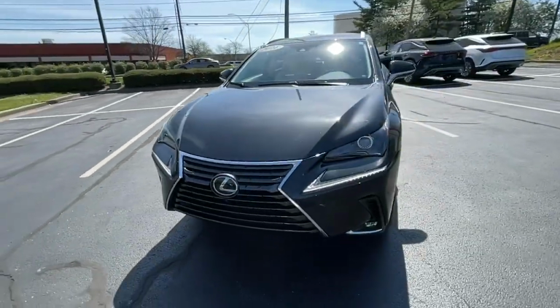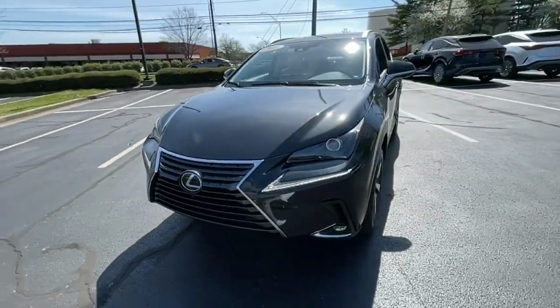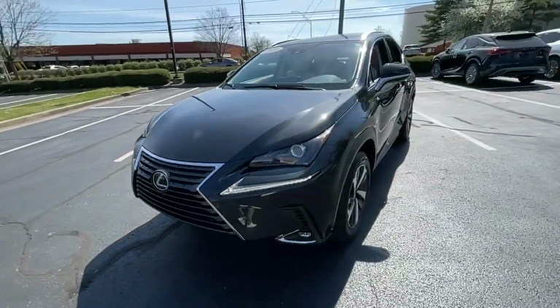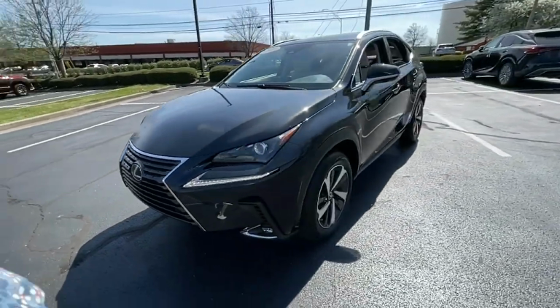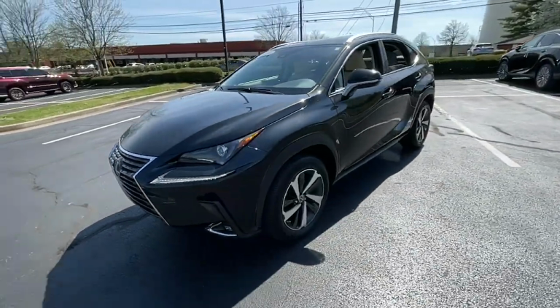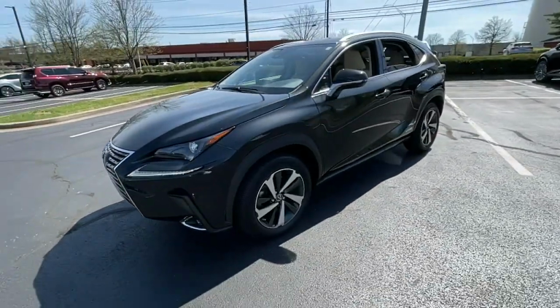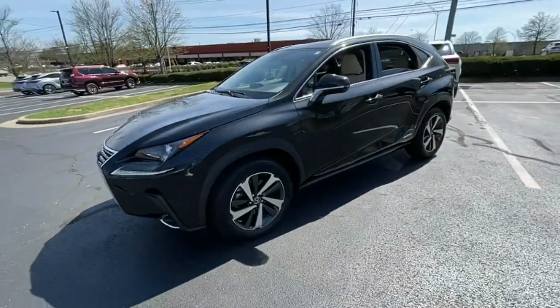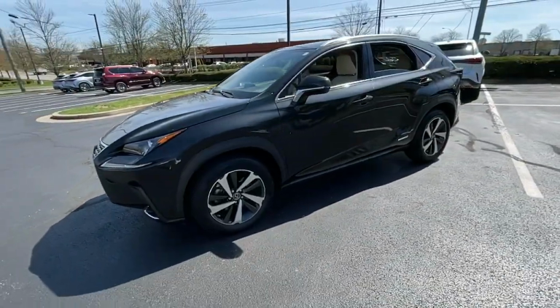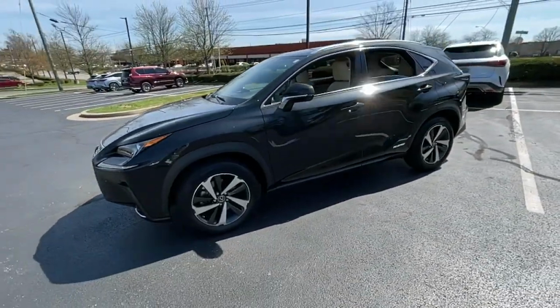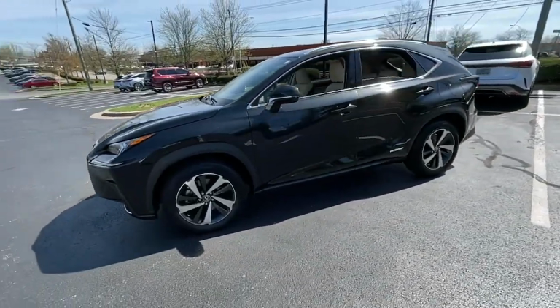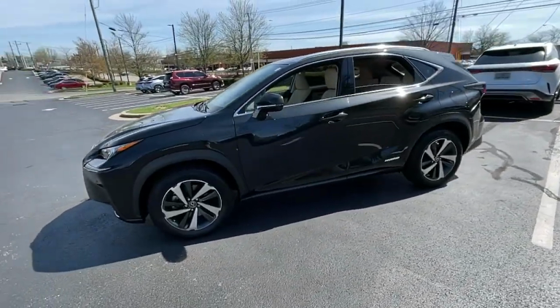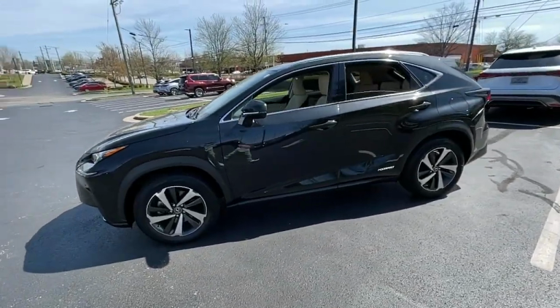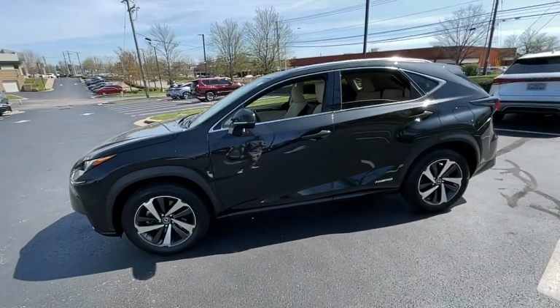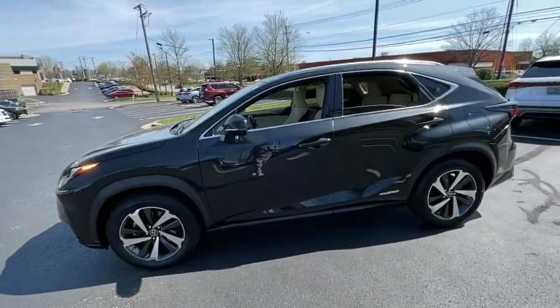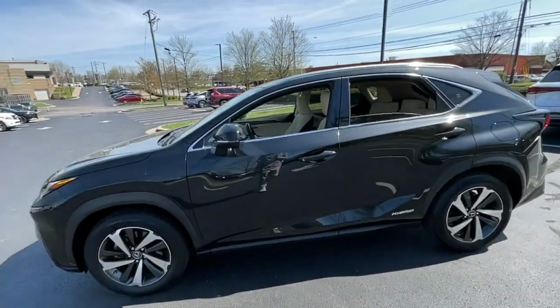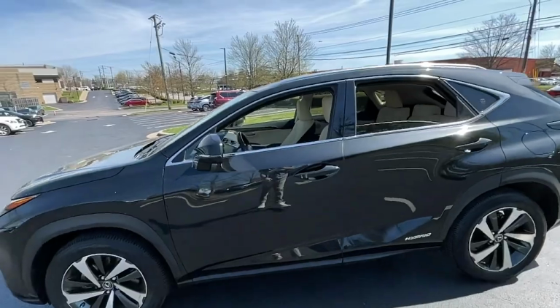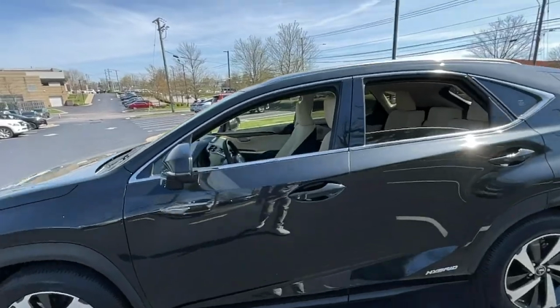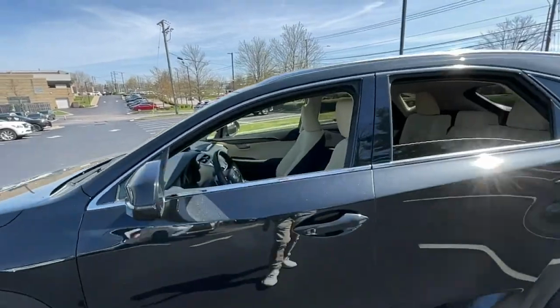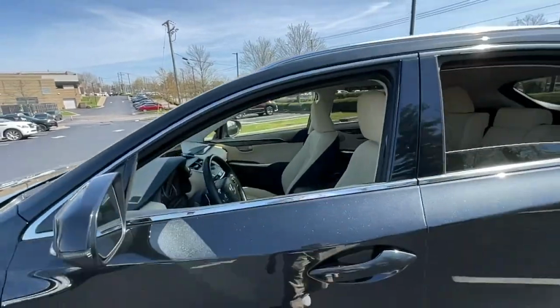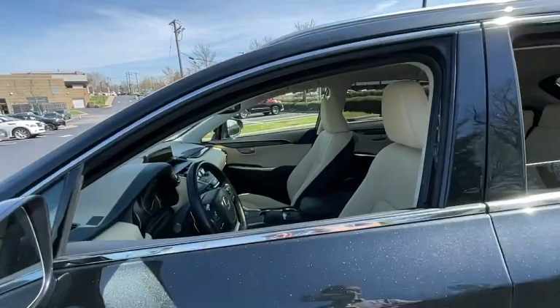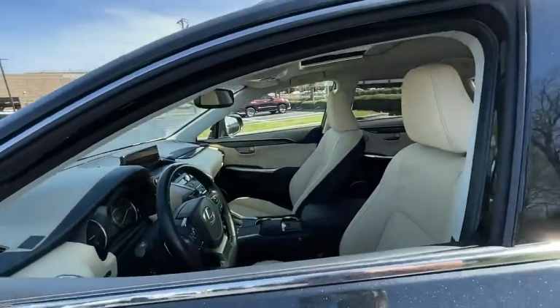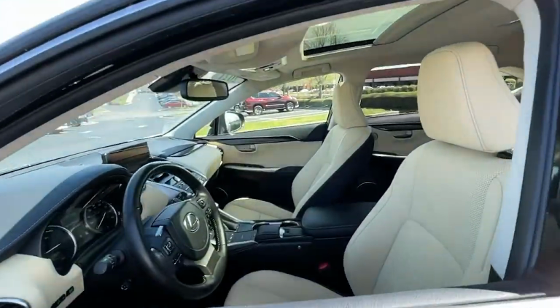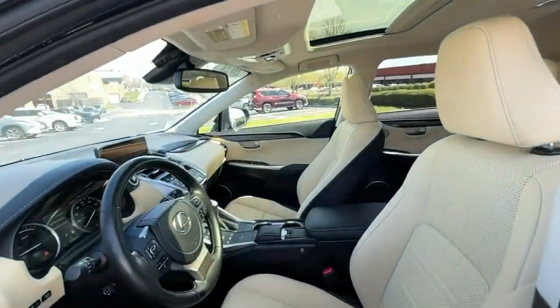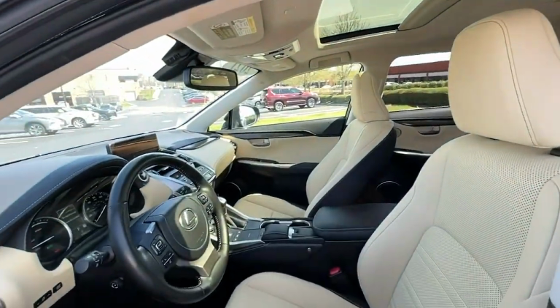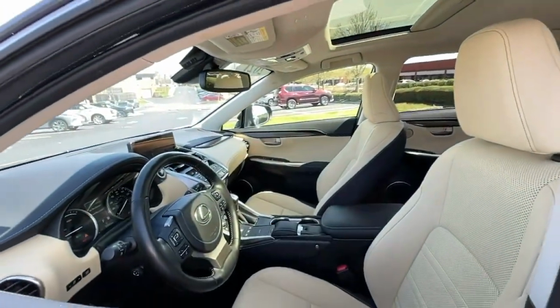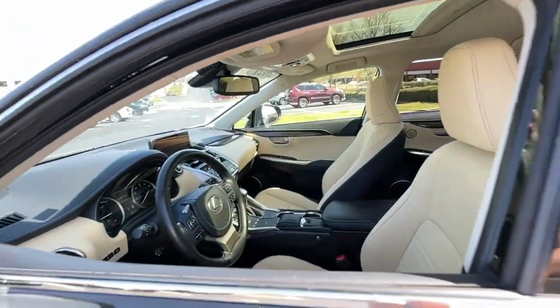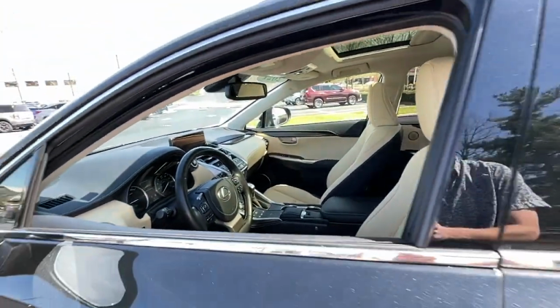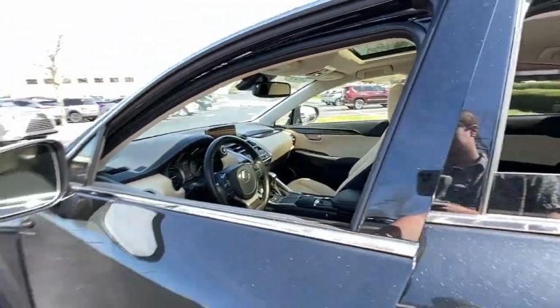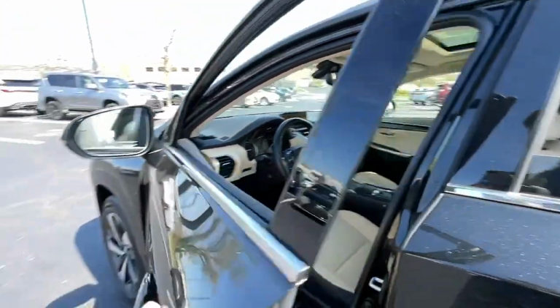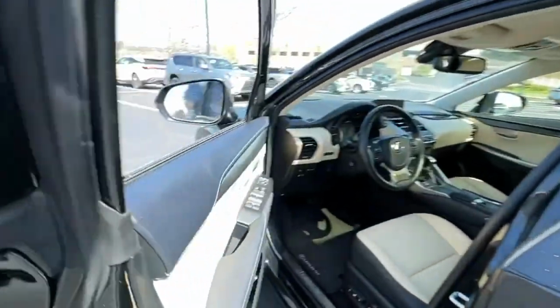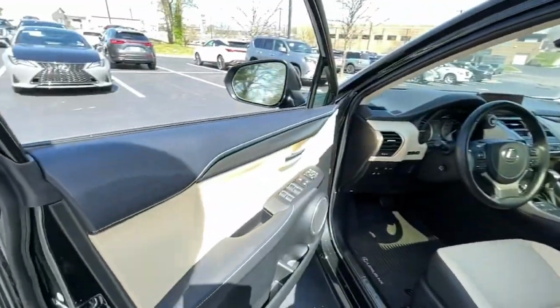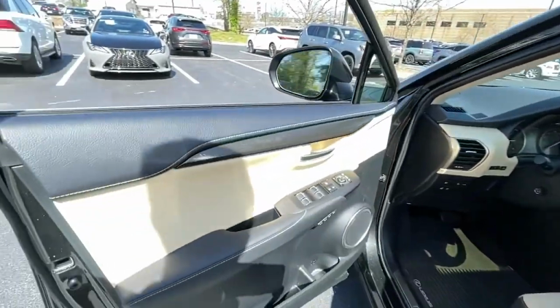Elevated ground clearance, ample cargo space, and the tech to keep you safe, connected, and entertained are at your command — all wrapped in stylish, sculpted good looks.